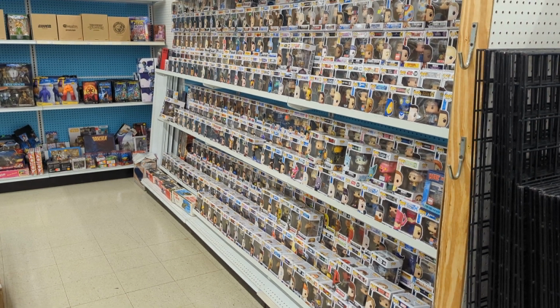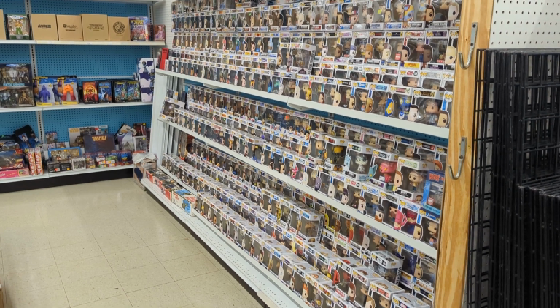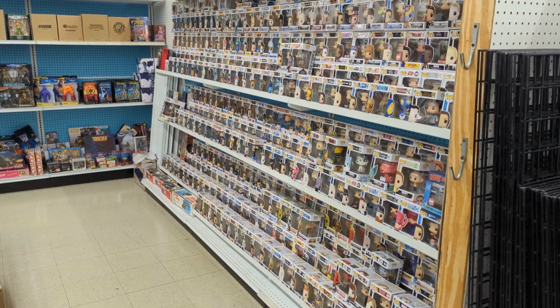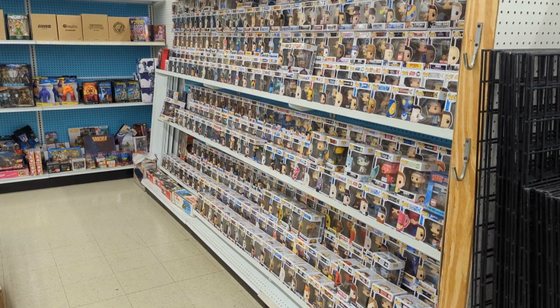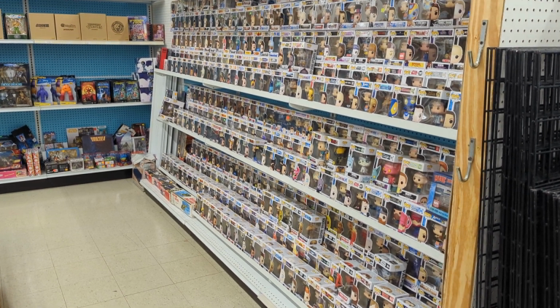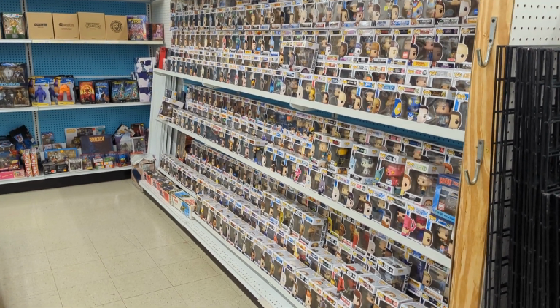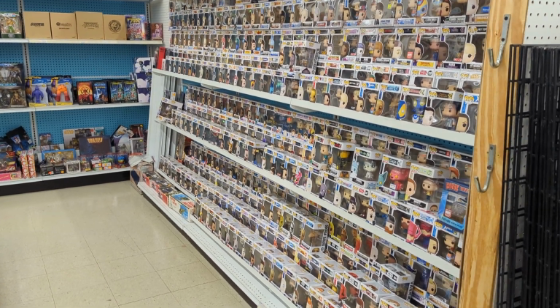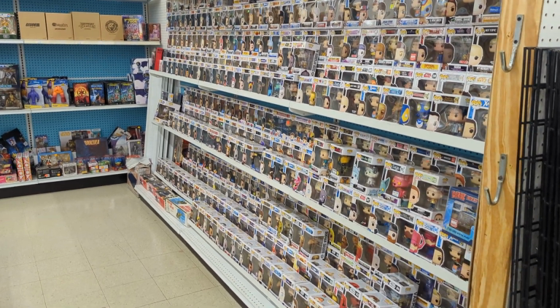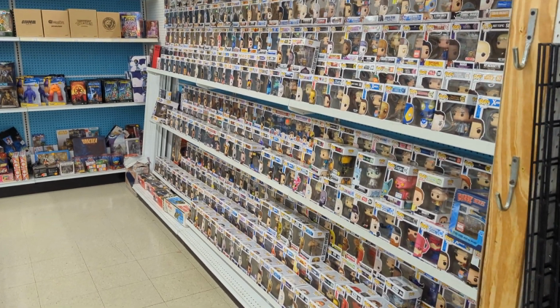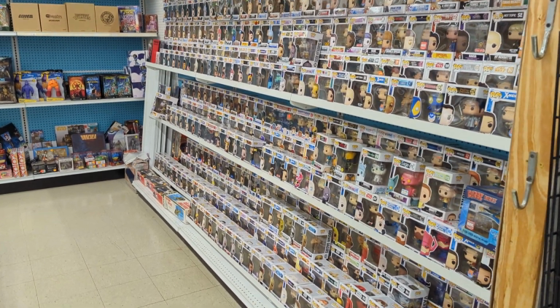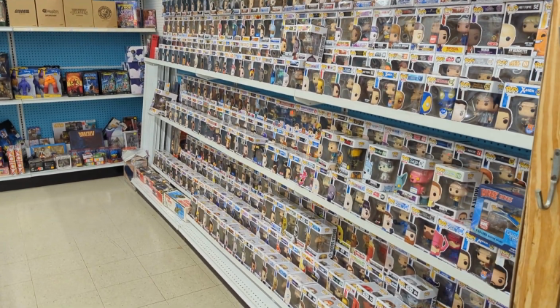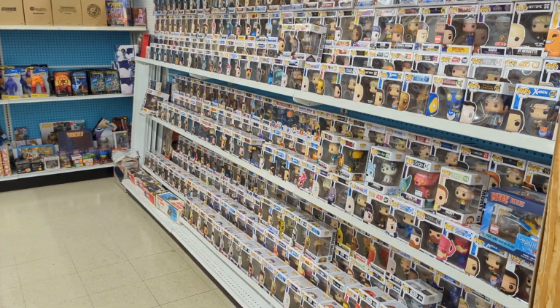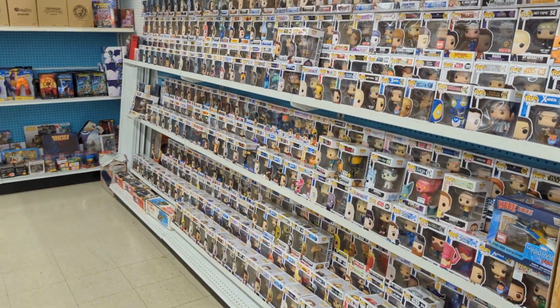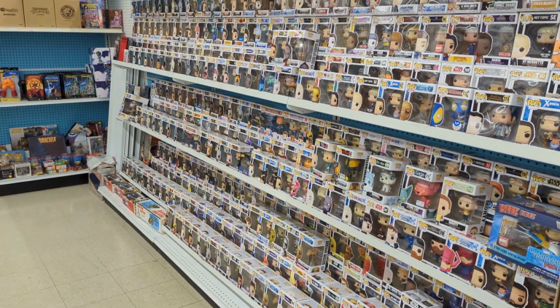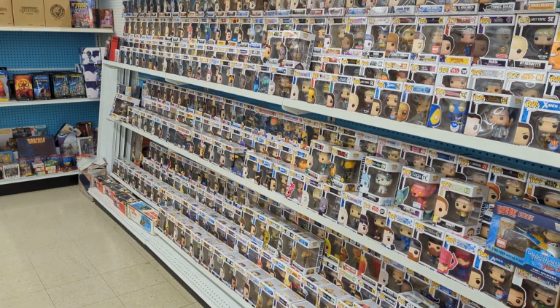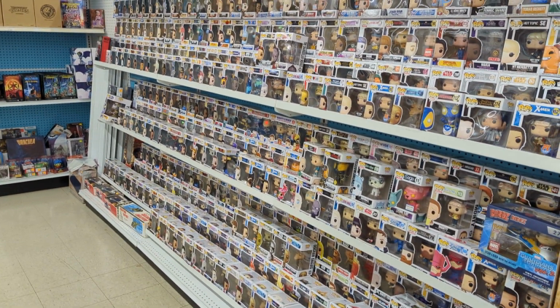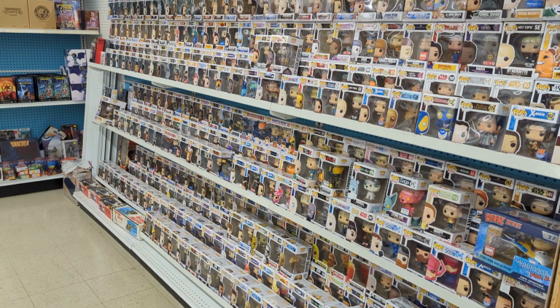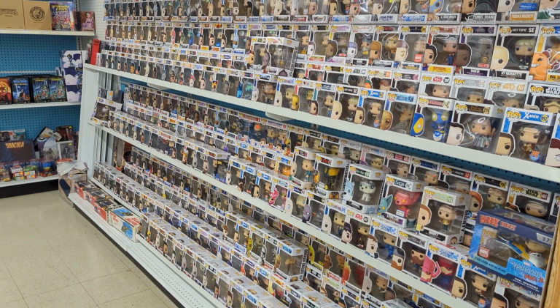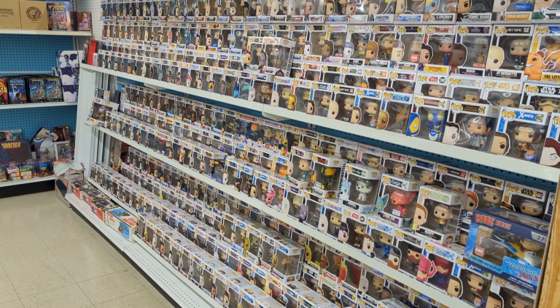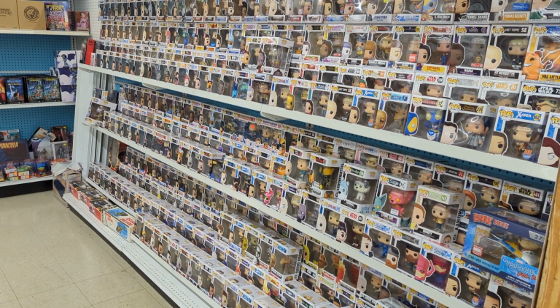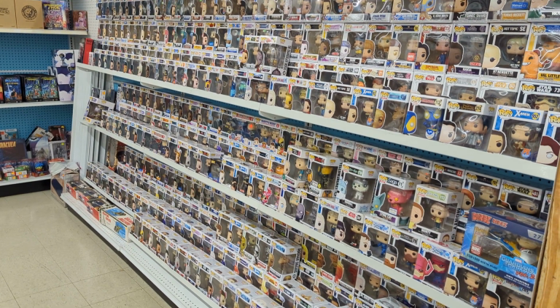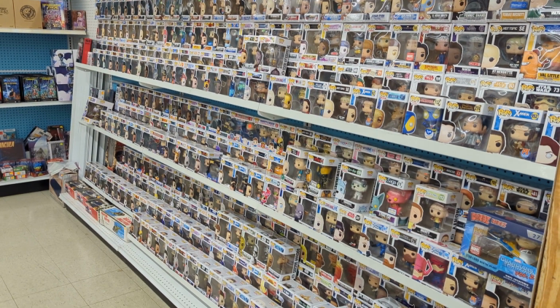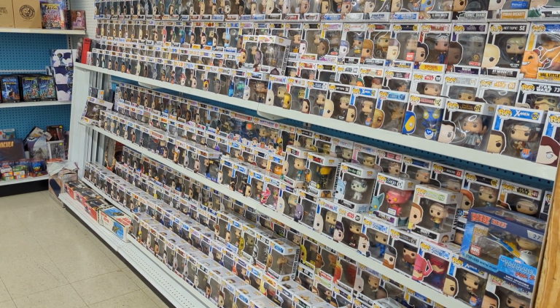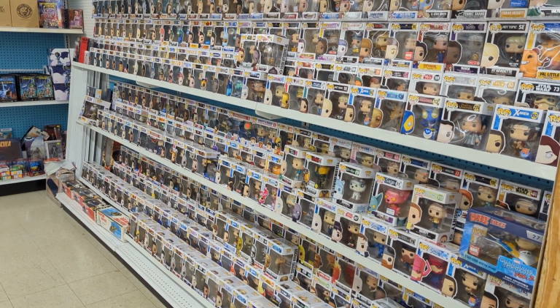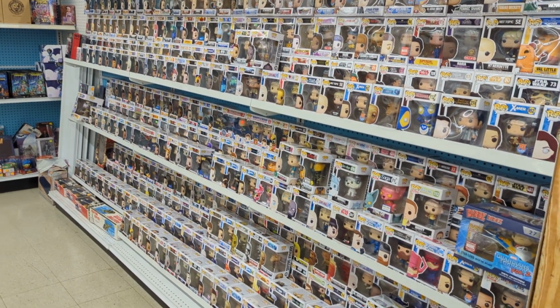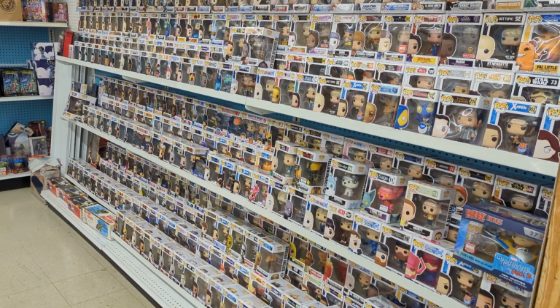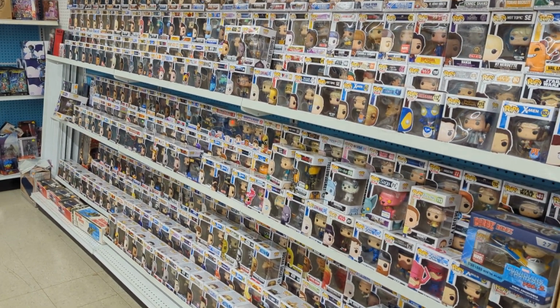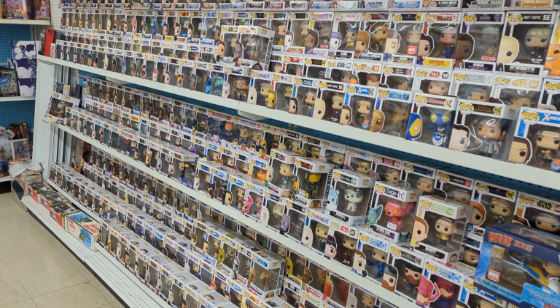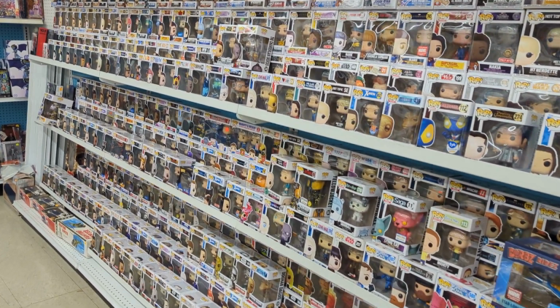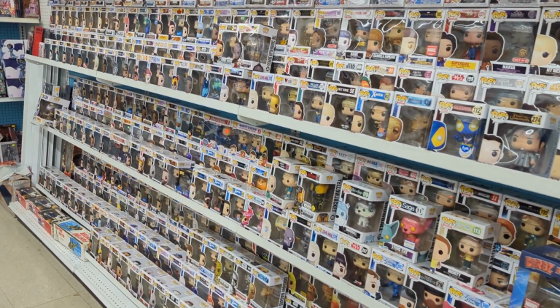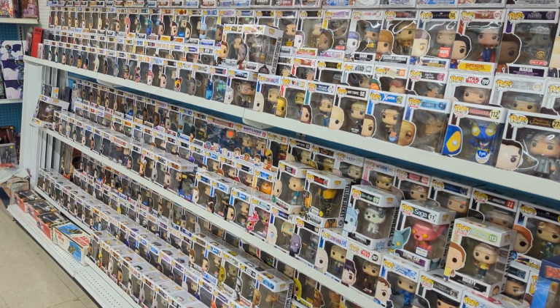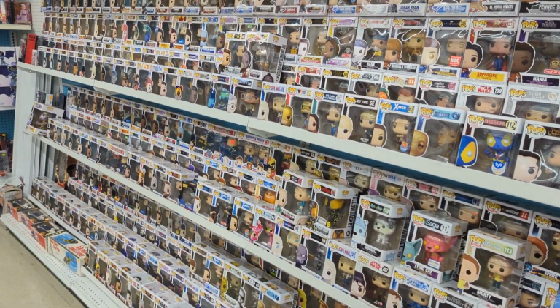Alright, how's it going everybody? This is Tony at Classic Plastics Toy Store. If you haven't heard, we are no longer in either of the mall locations.